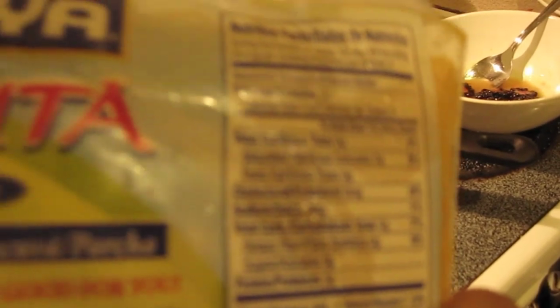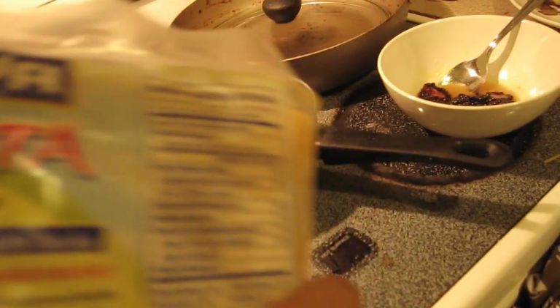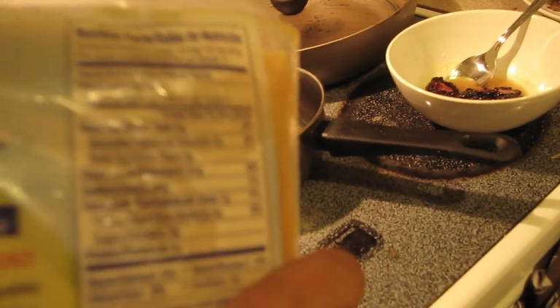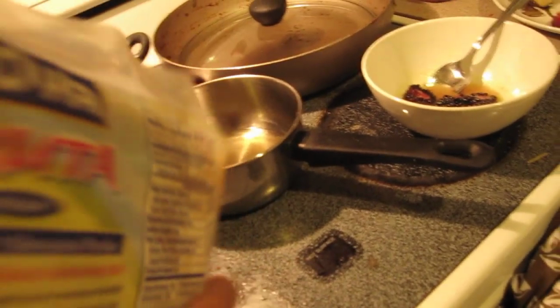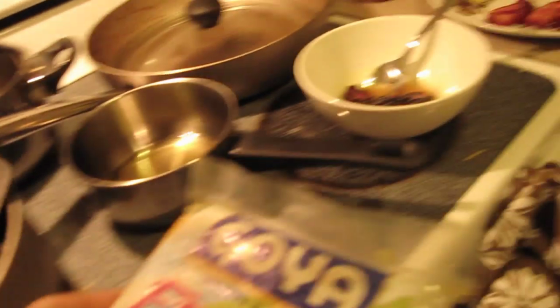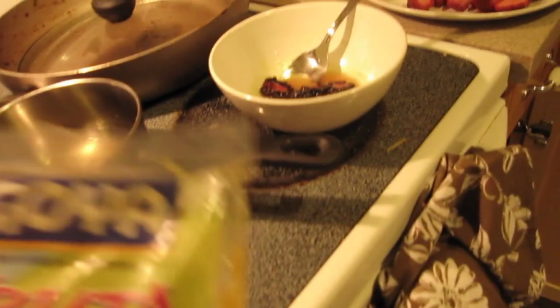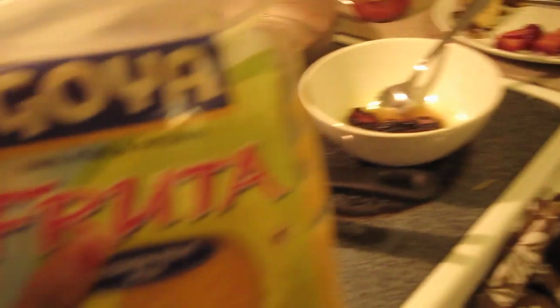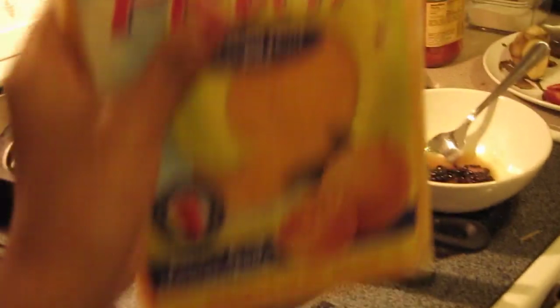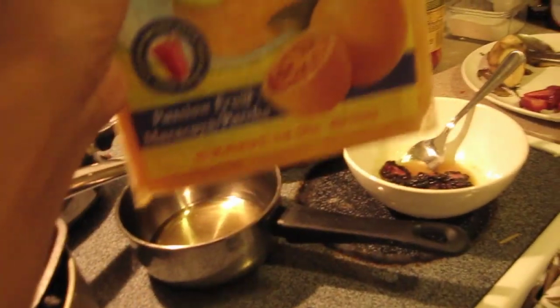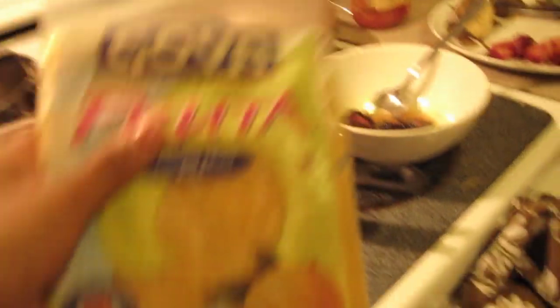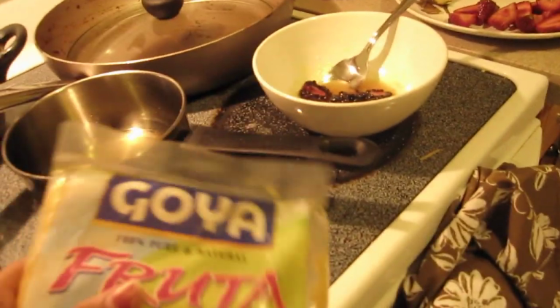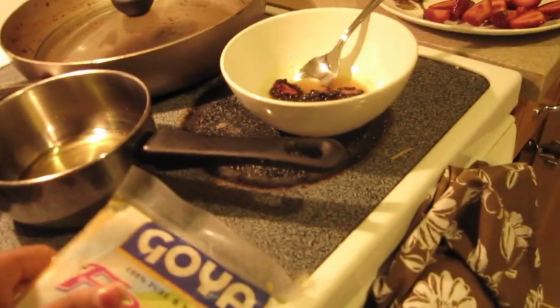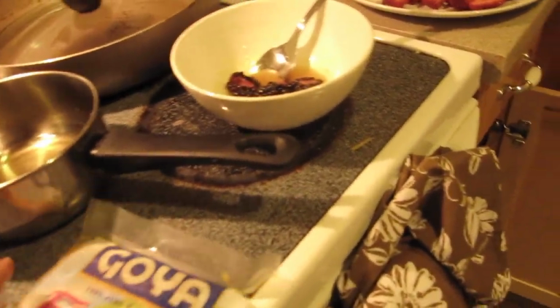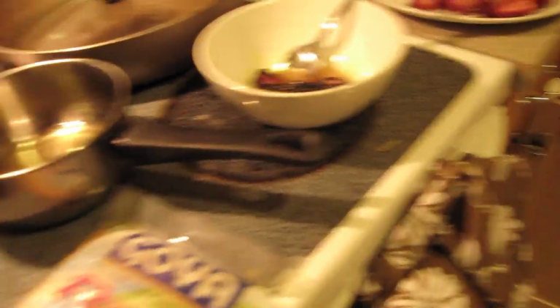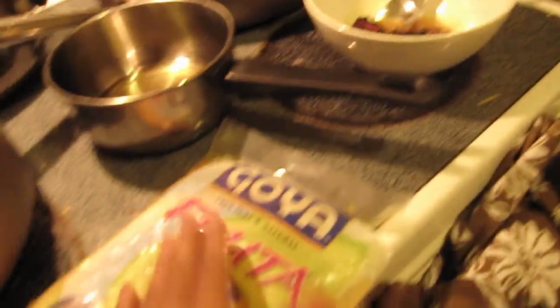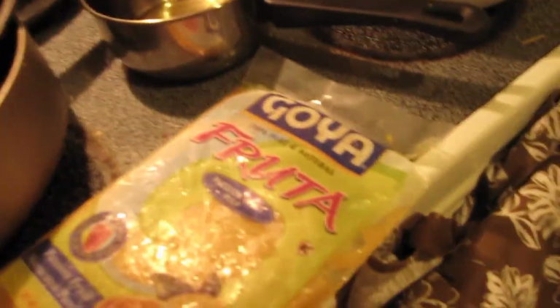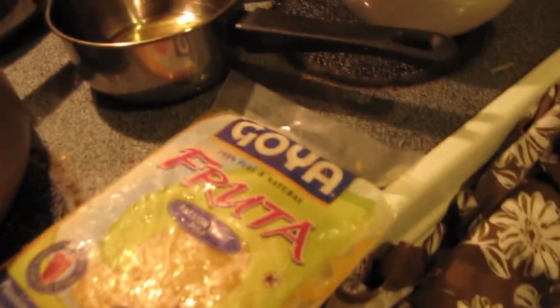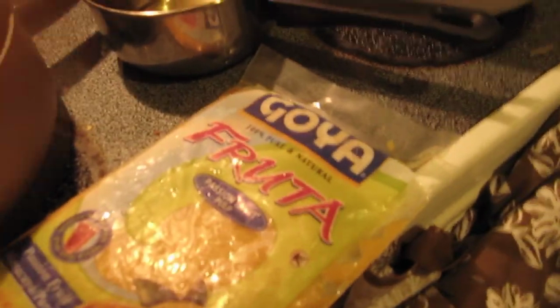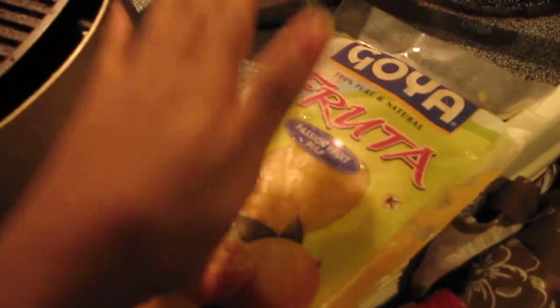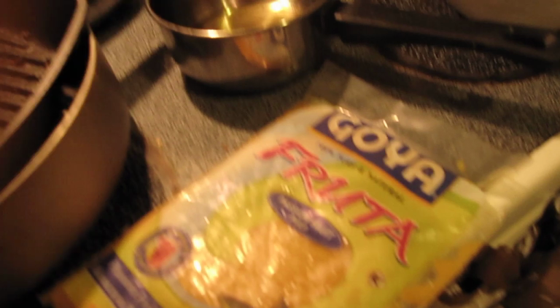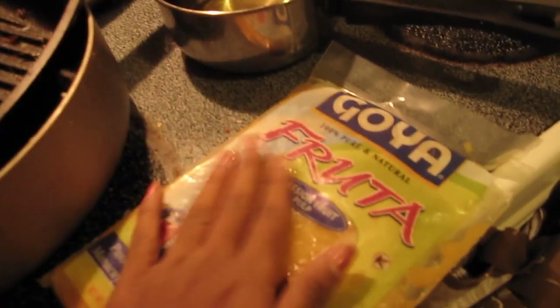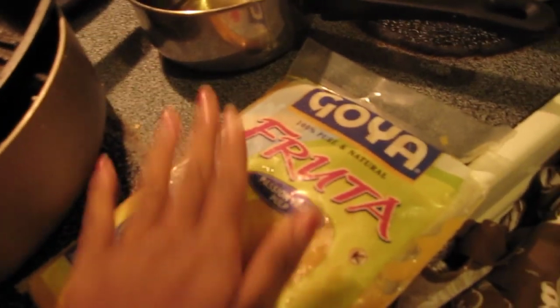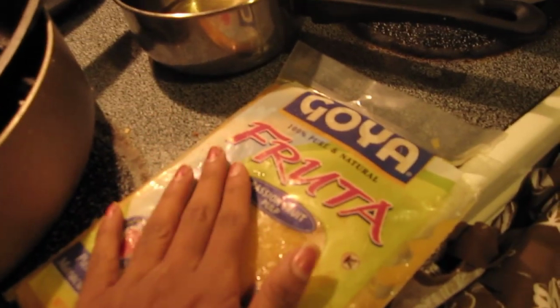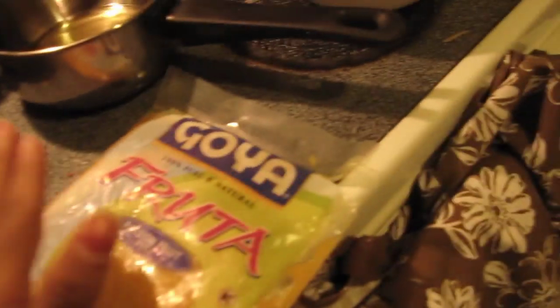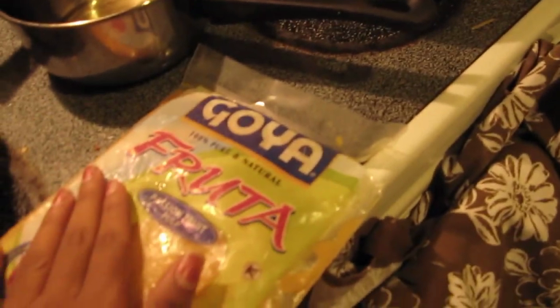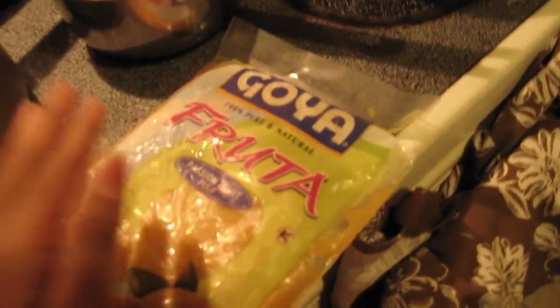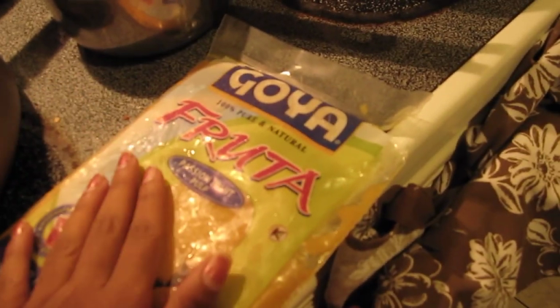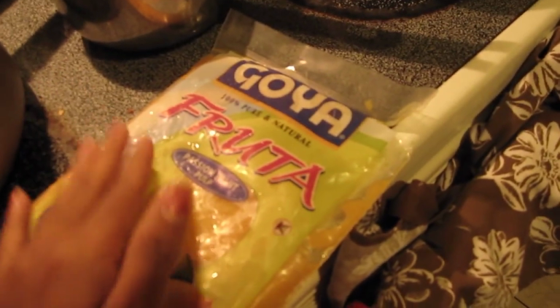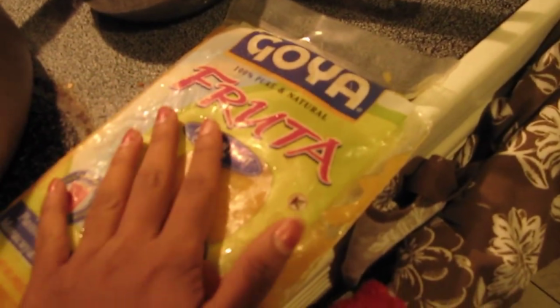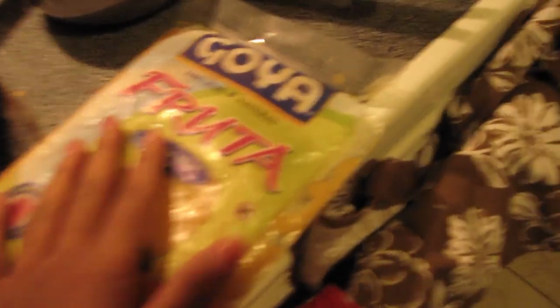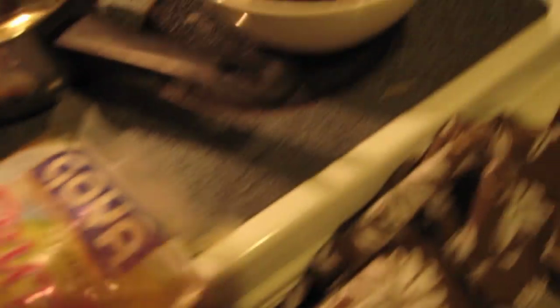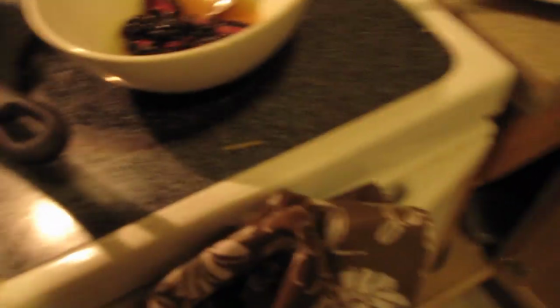There are four servings in here, so it's about 160 calories for the entire package. I tasted it — it tastes like the real thing, exactly like passion fruit pulp. There's no sugar and no sweetener.